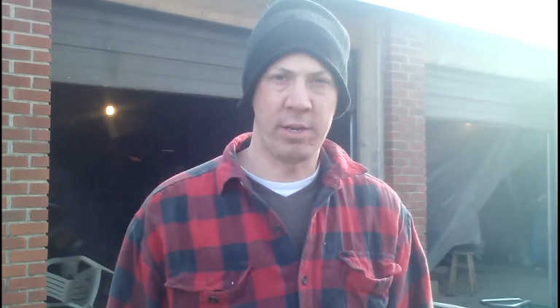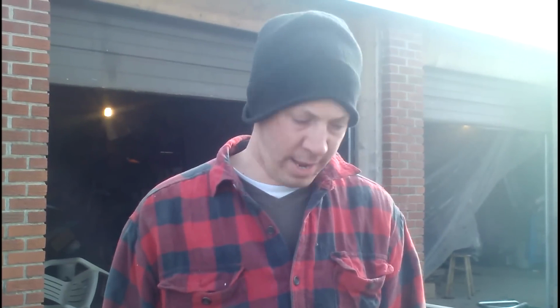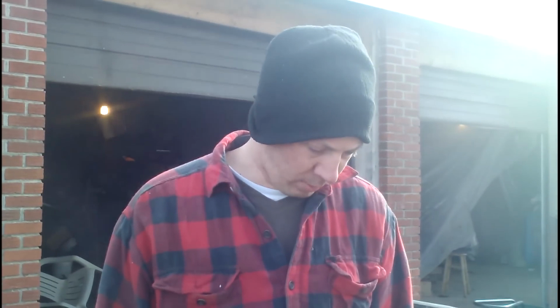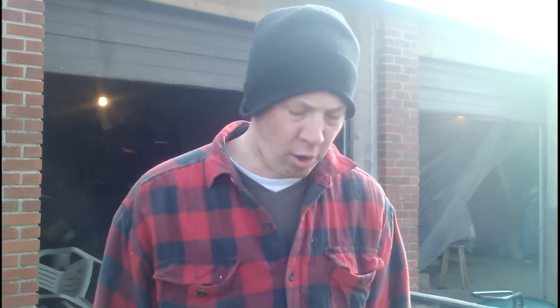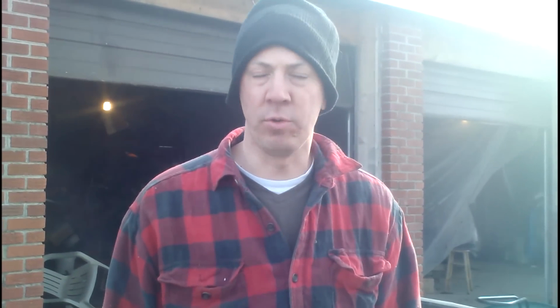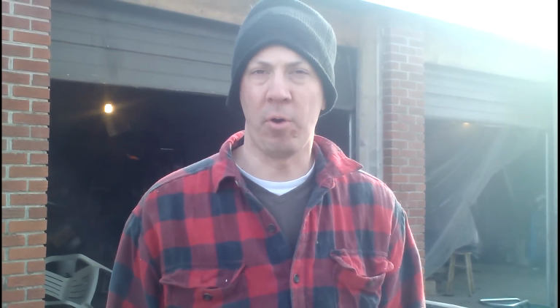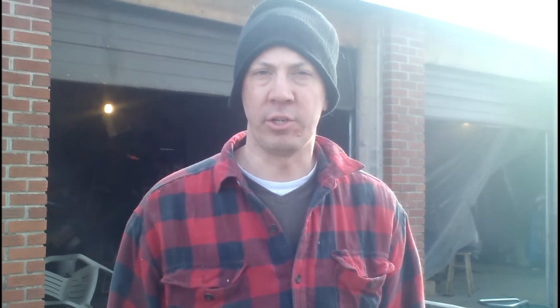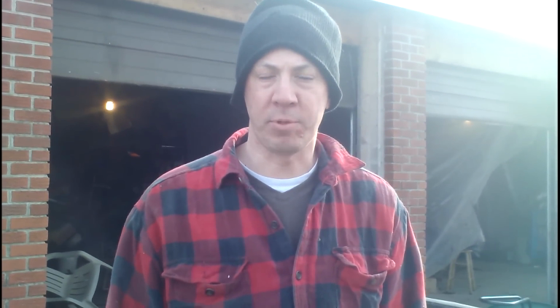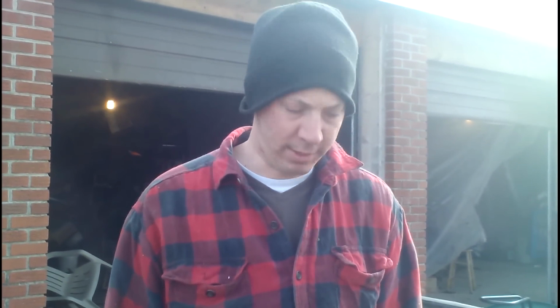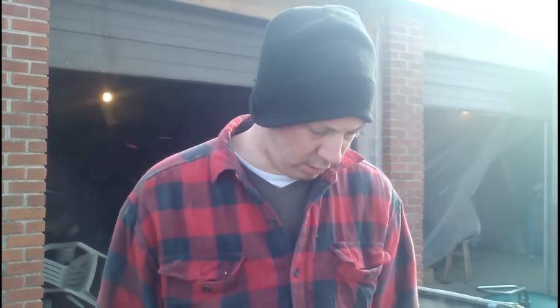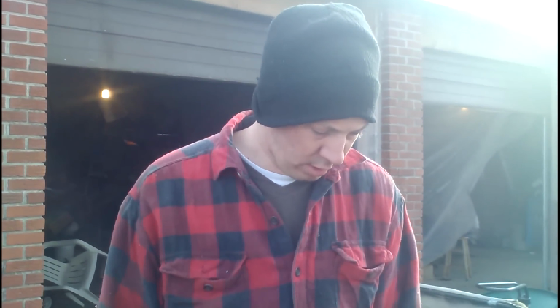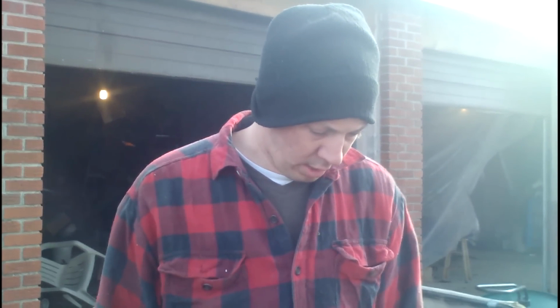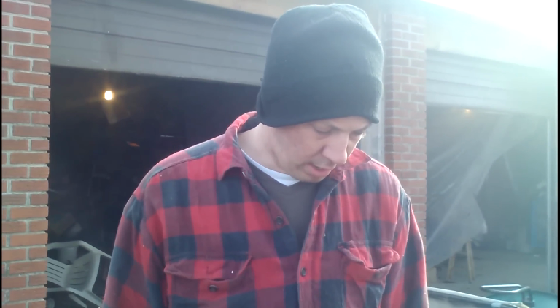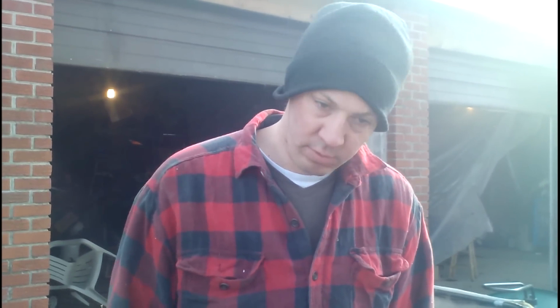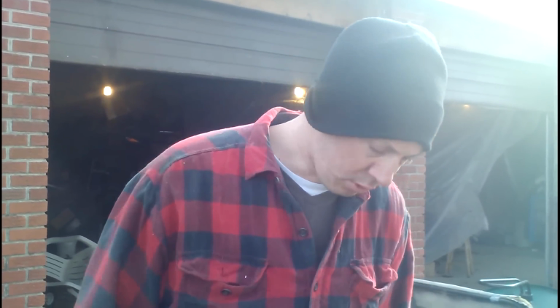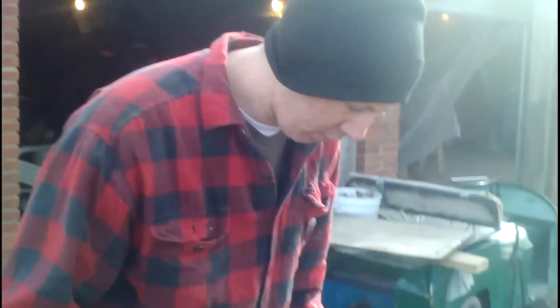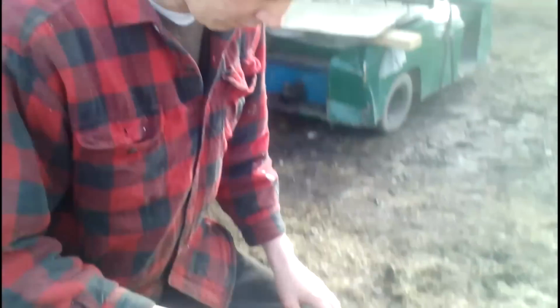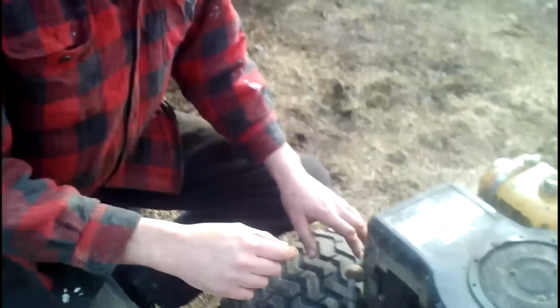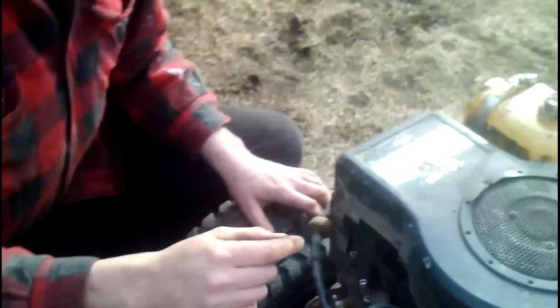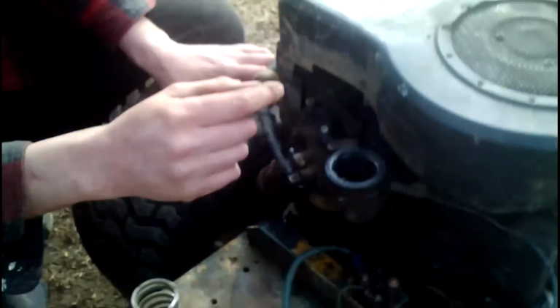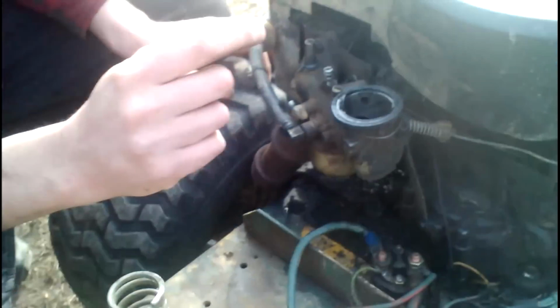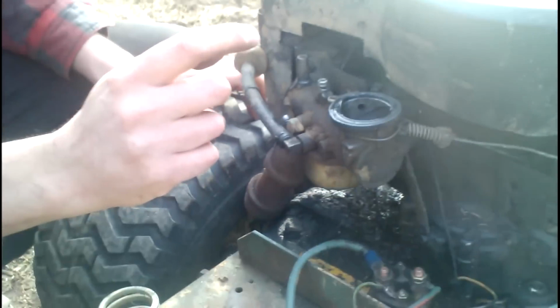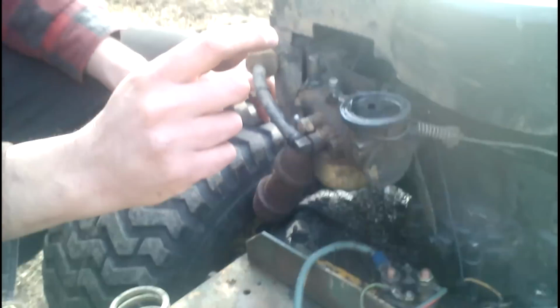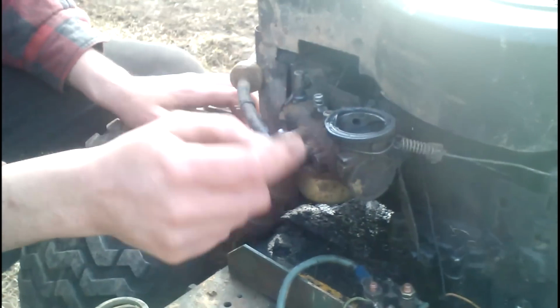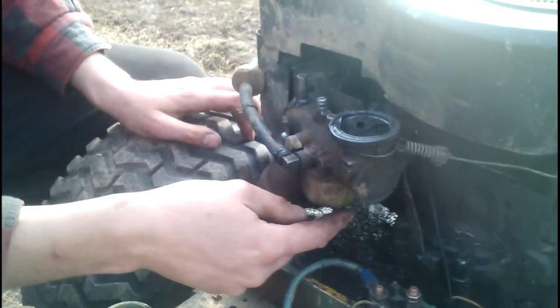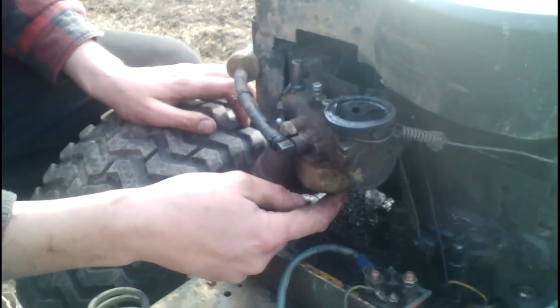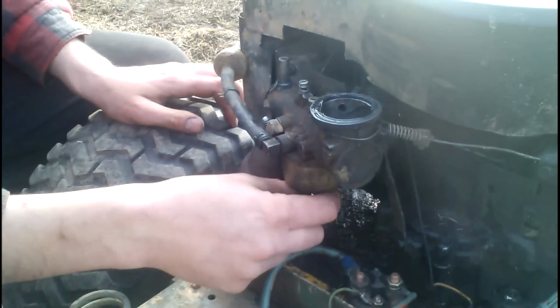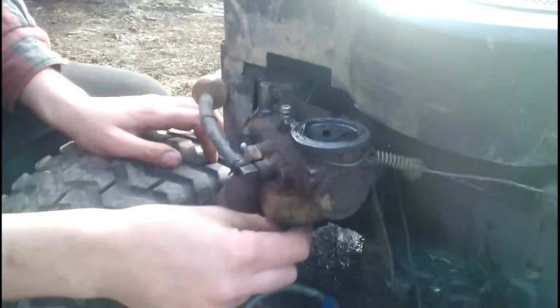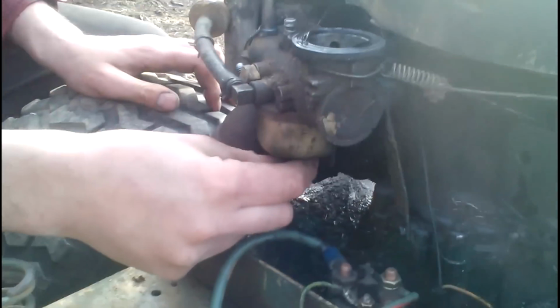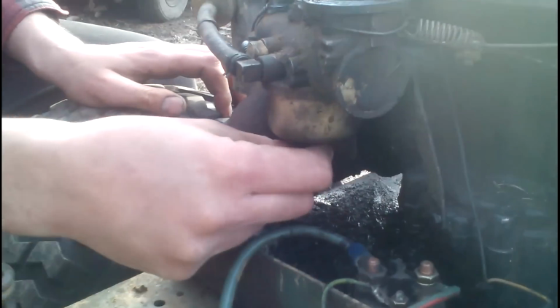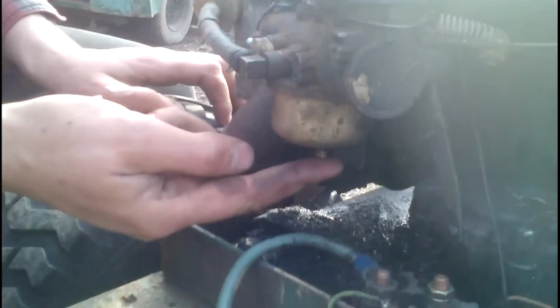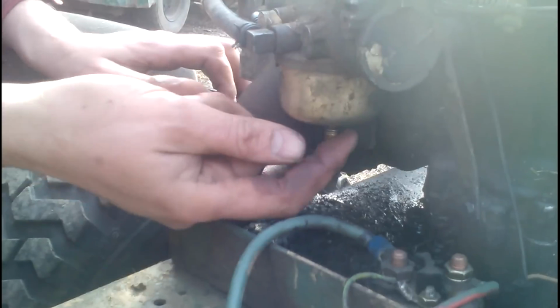I'm going to do a quick carb tune-up on Jacob's tractor here. Come down here and look — down on the bottom is your main mixture screw right here.